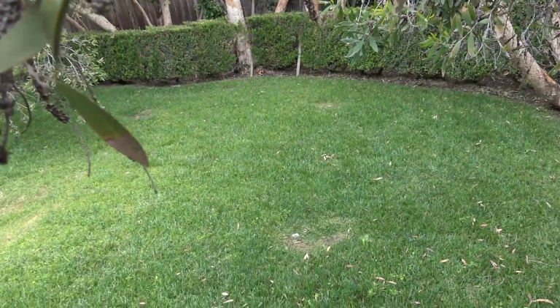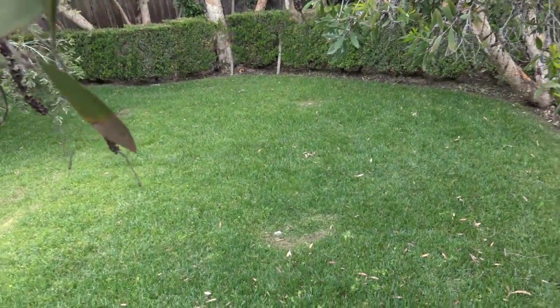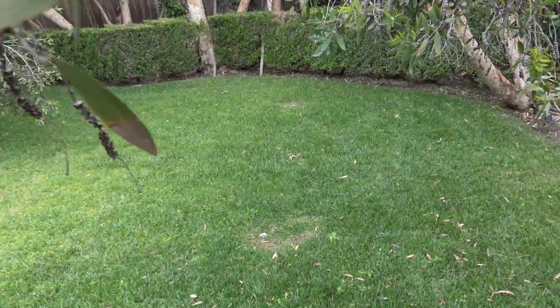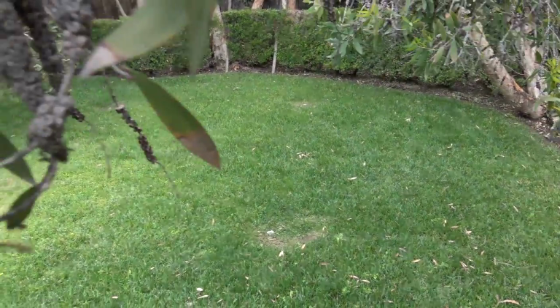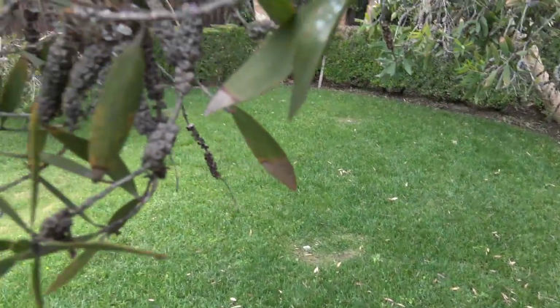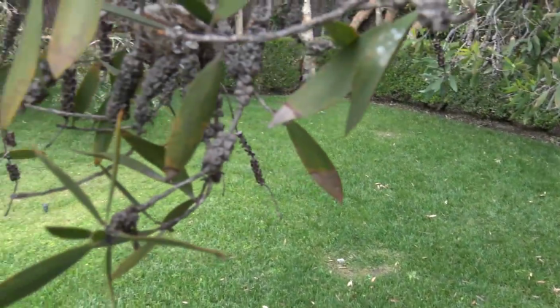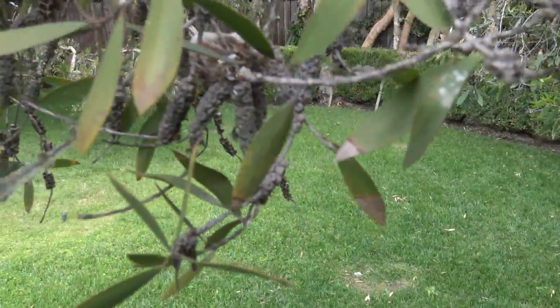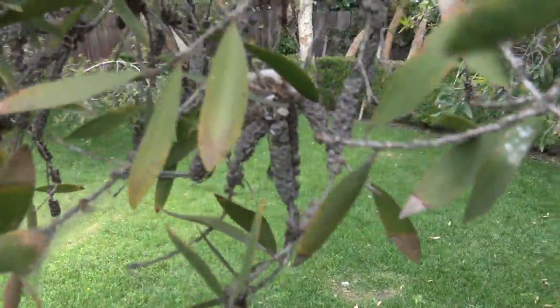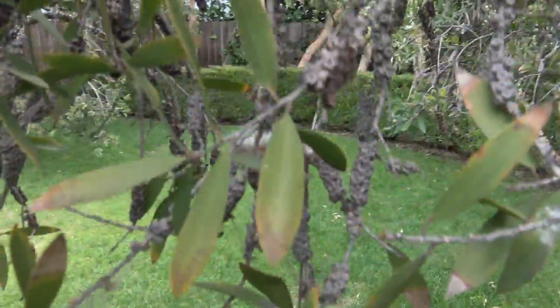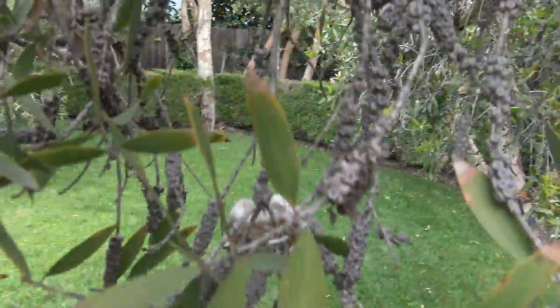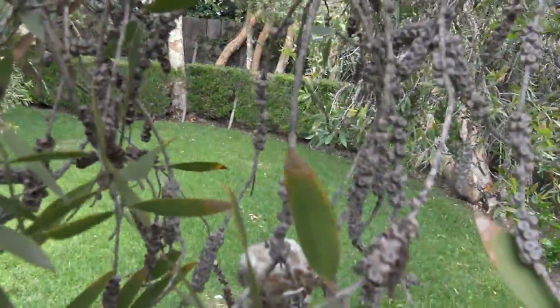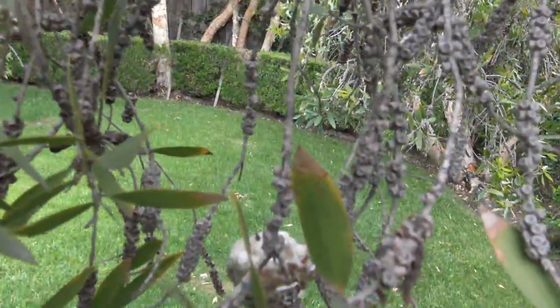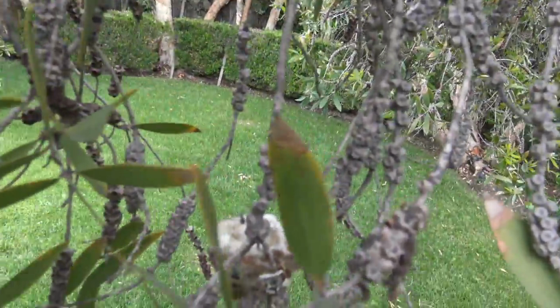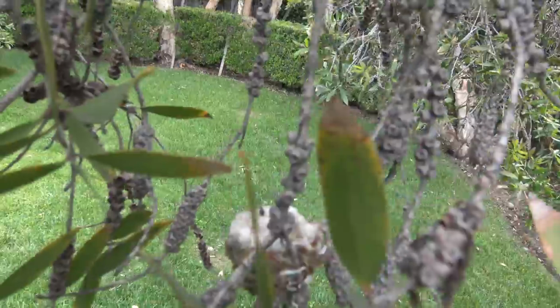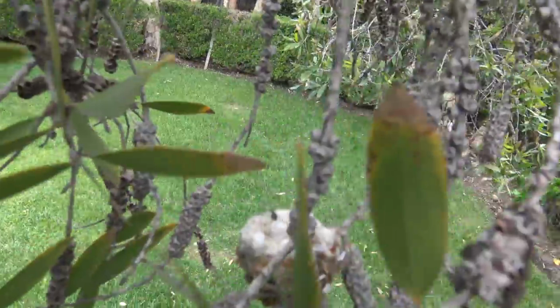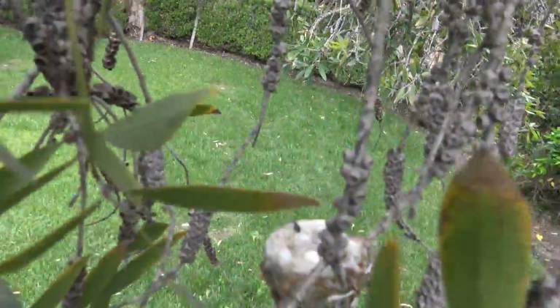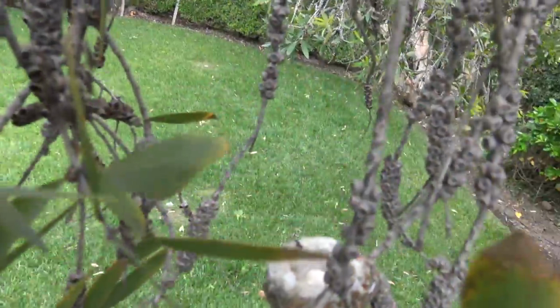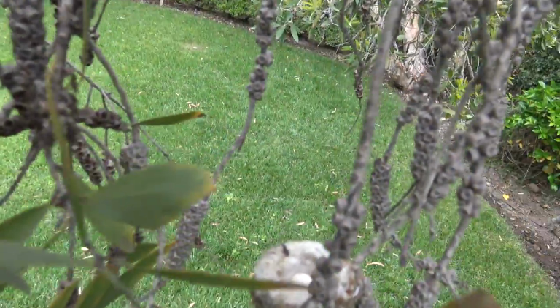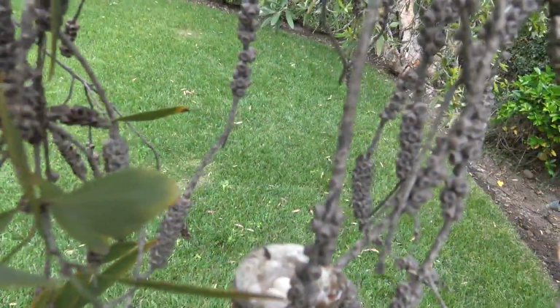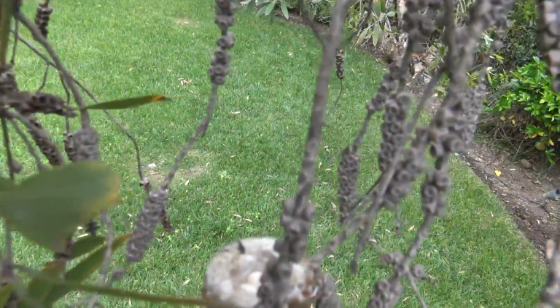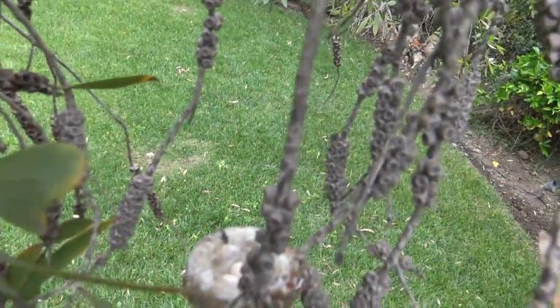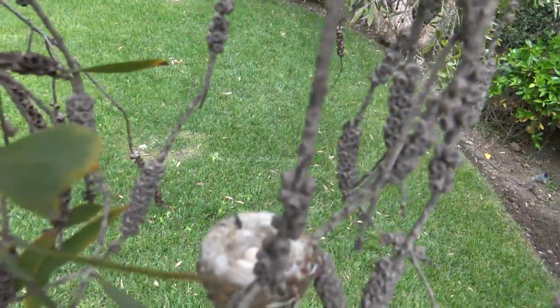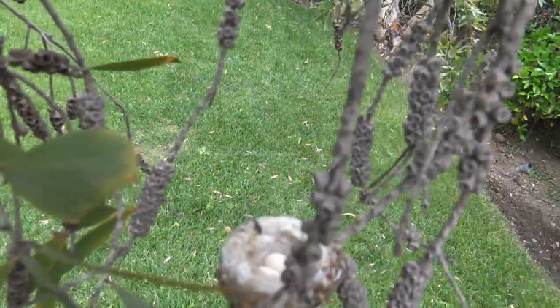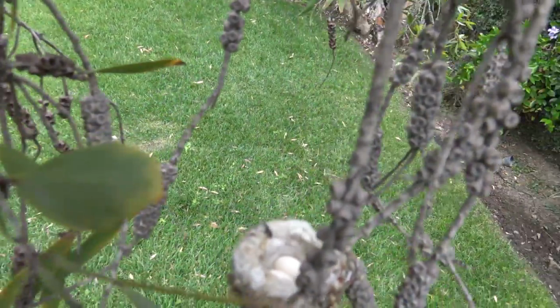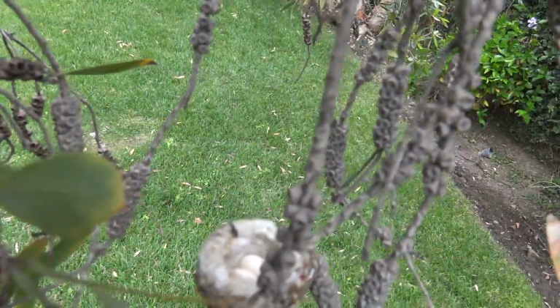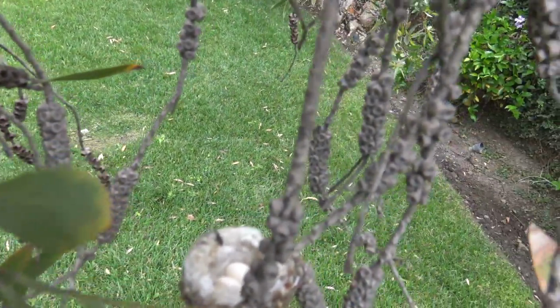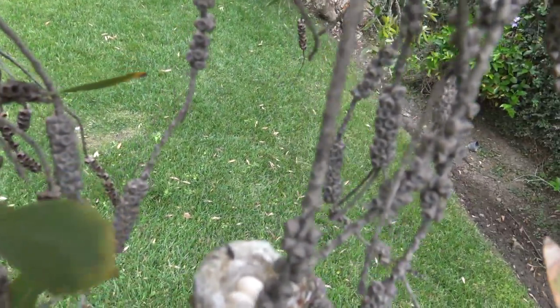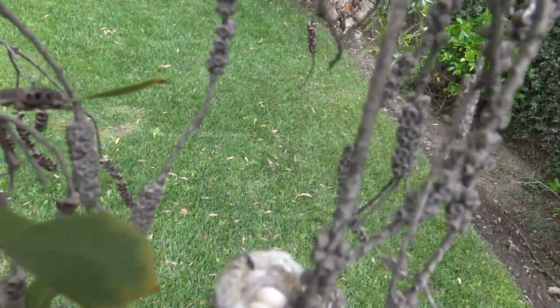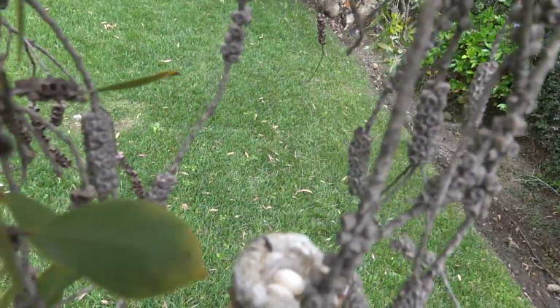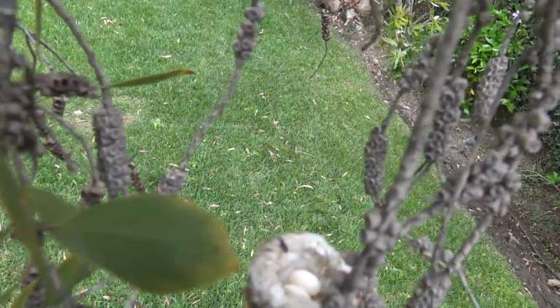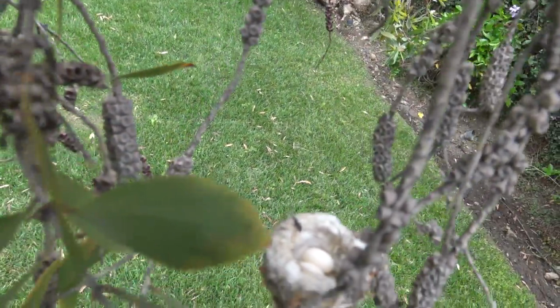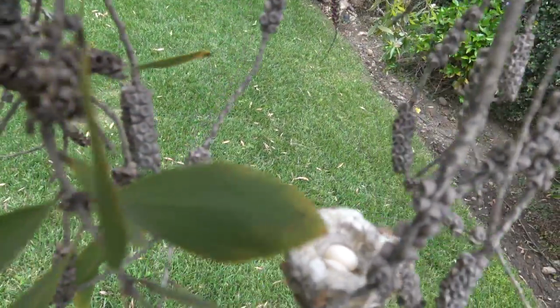We have got a hummingbird nest. Oh my god, it's so low to the ground. It's got two little anchors in it.